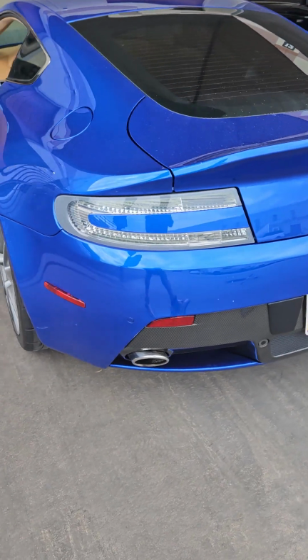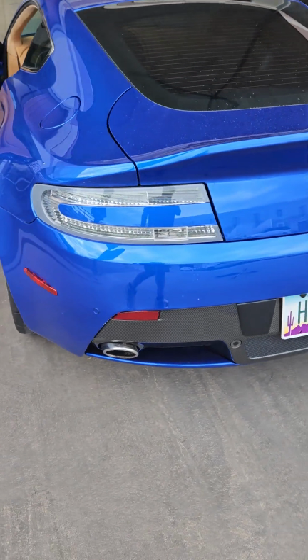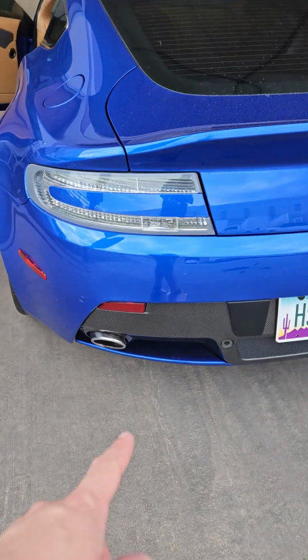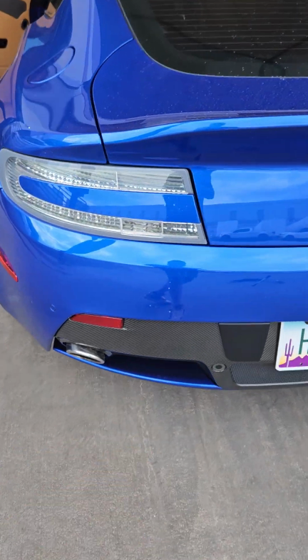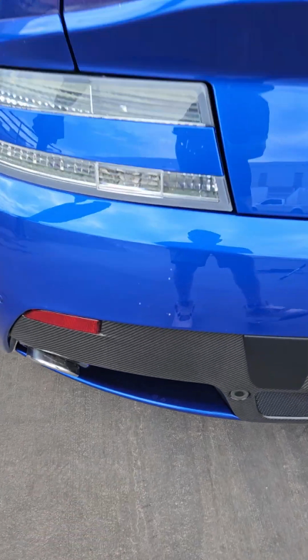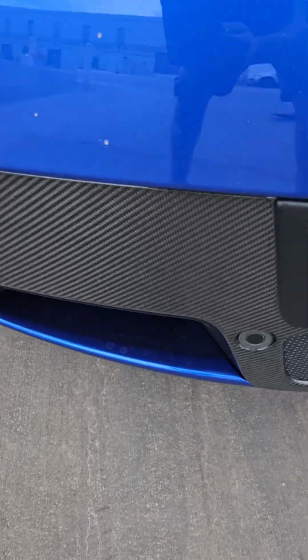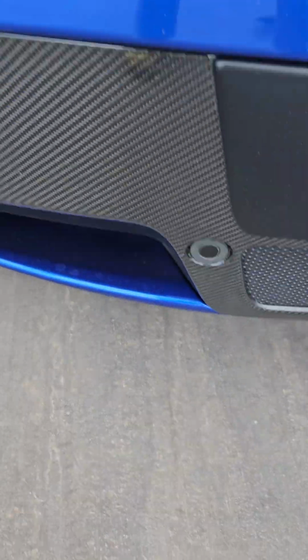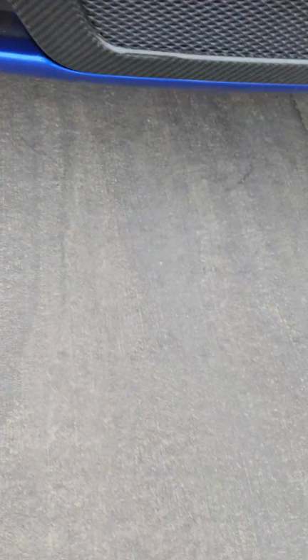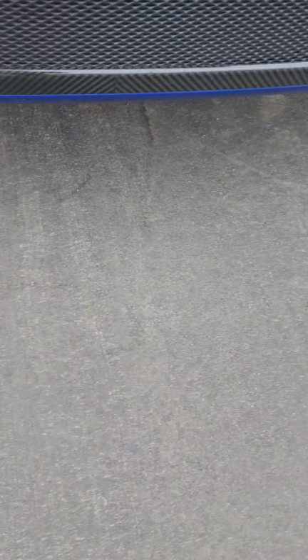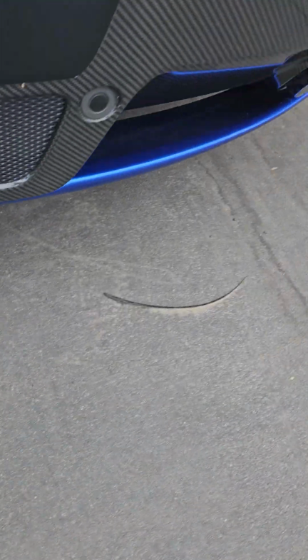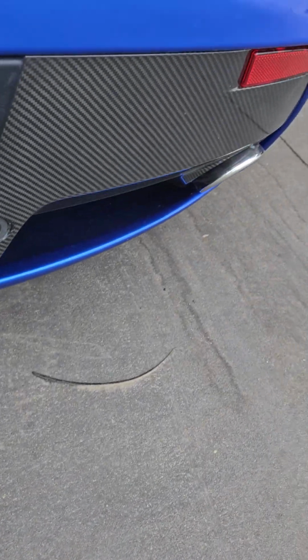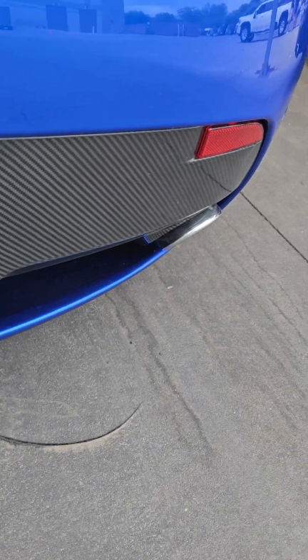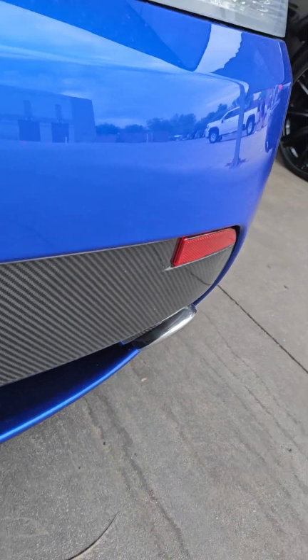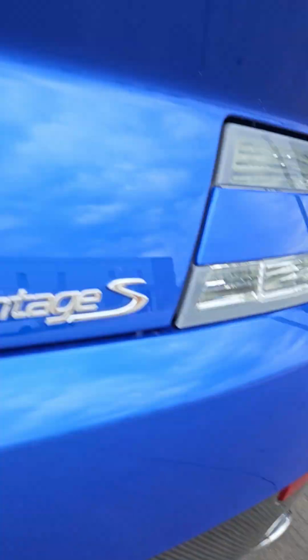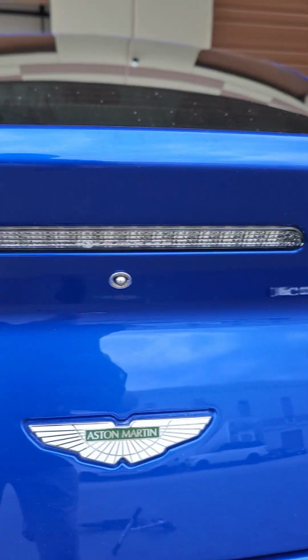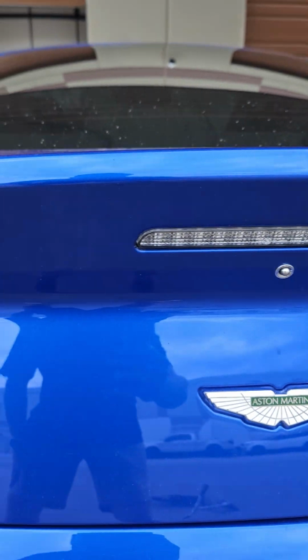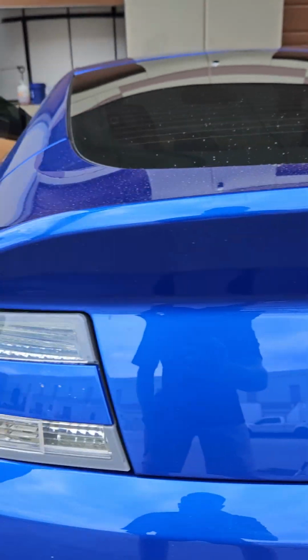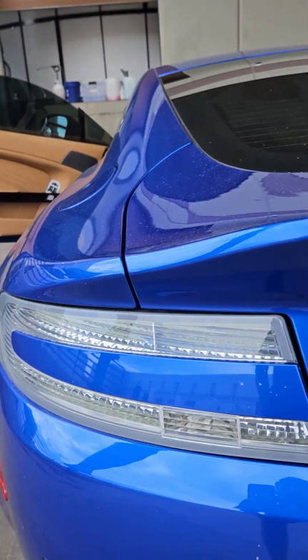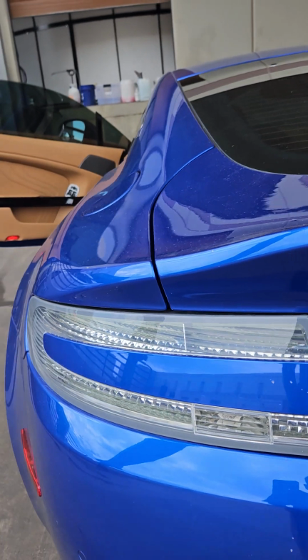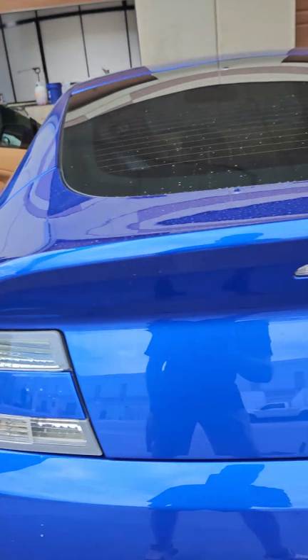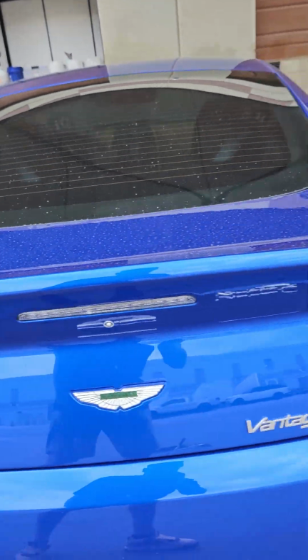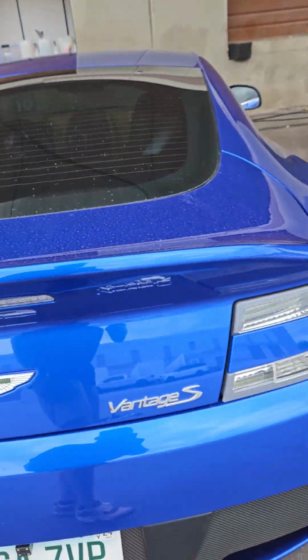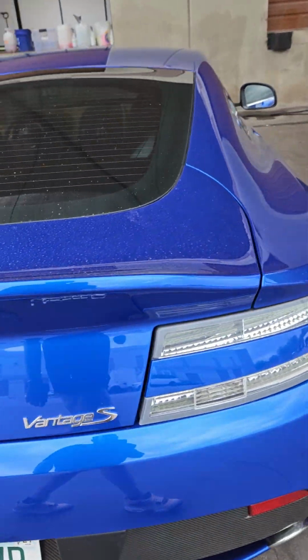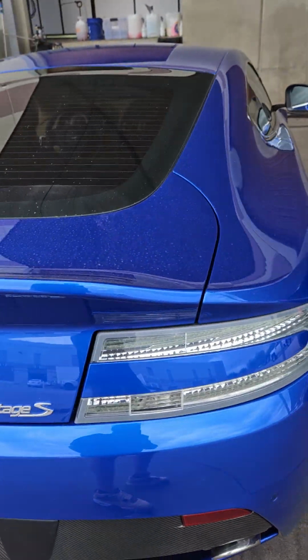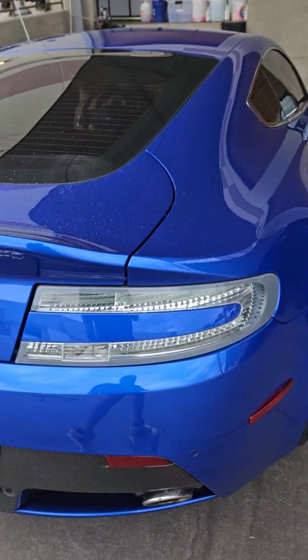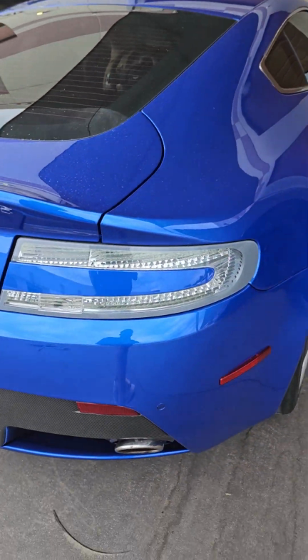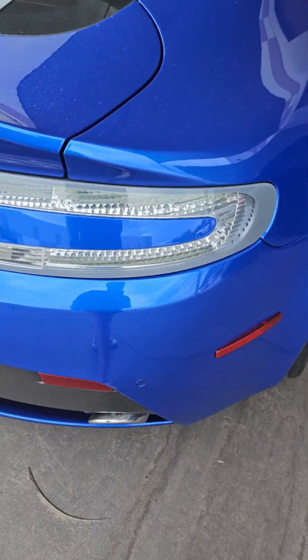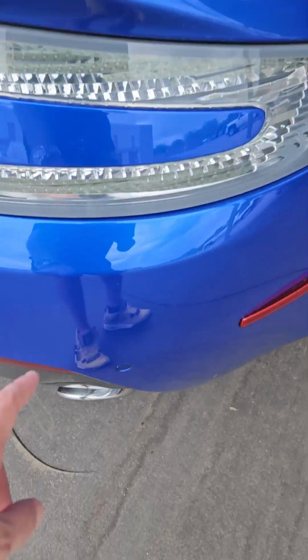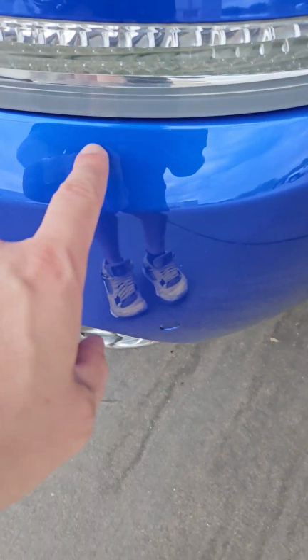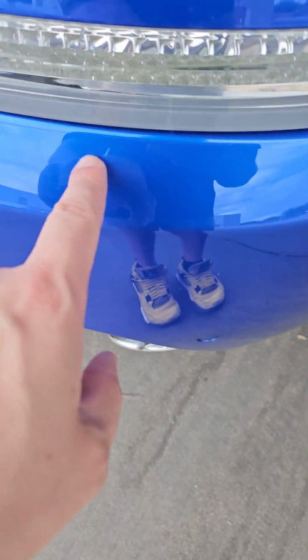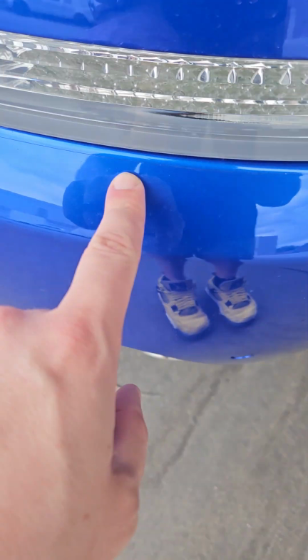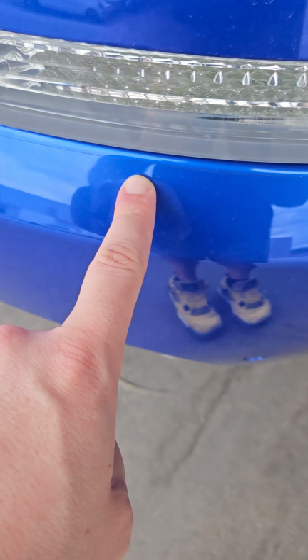Rear carbon fuser. I don't want to show you the plate. It does have a backup camera installed. It's also got clear bra on the back bumper too.